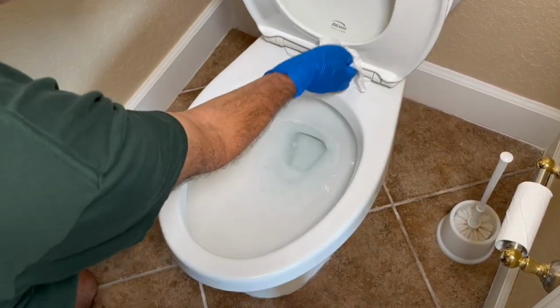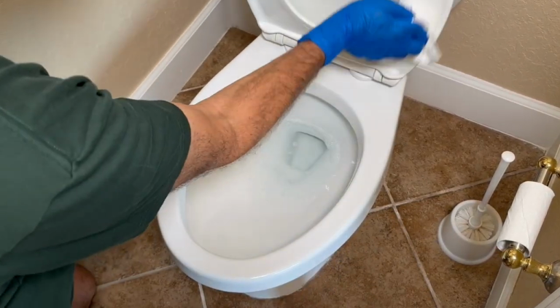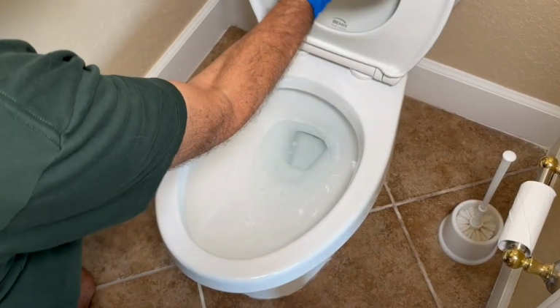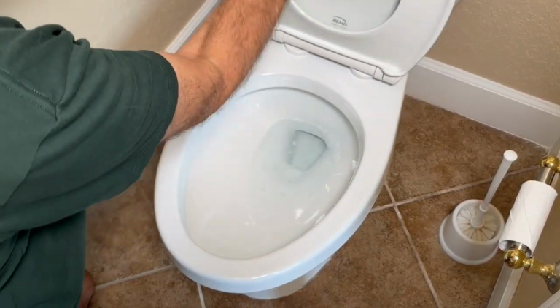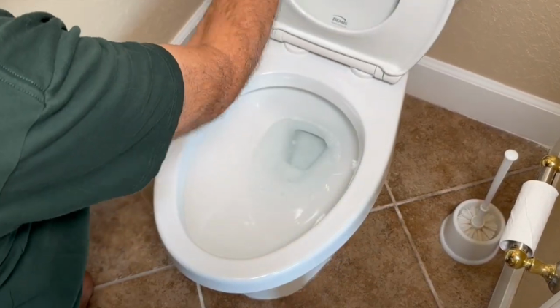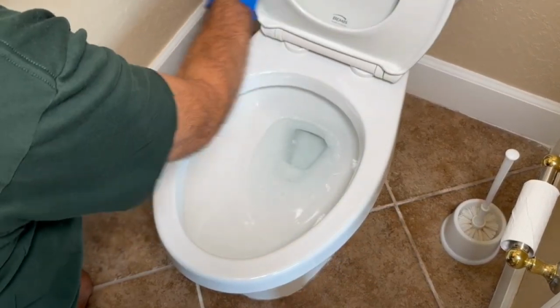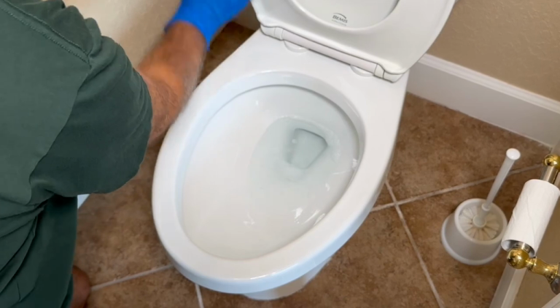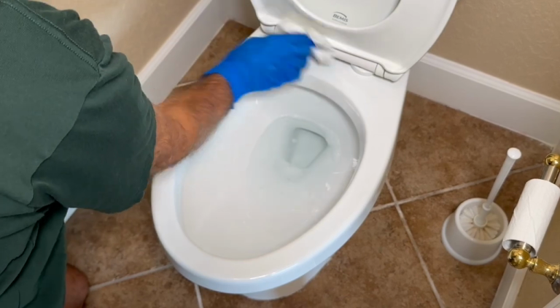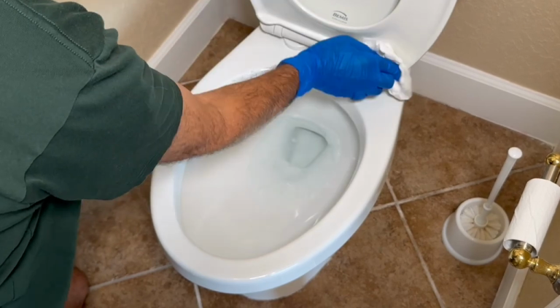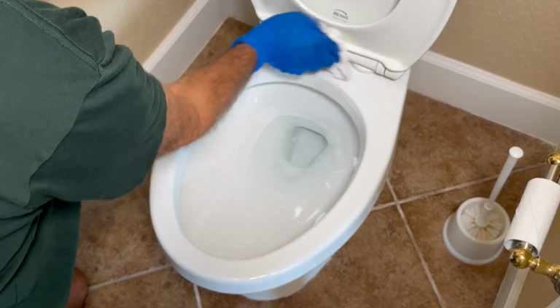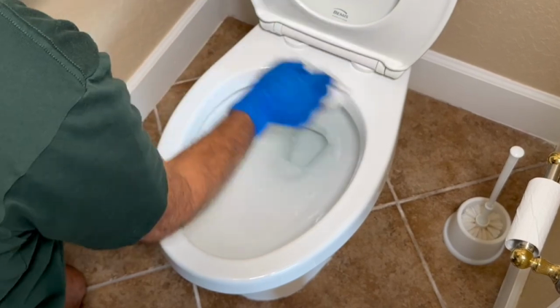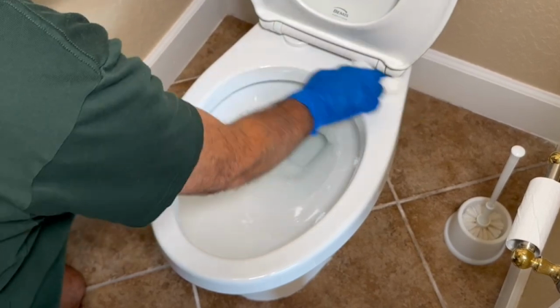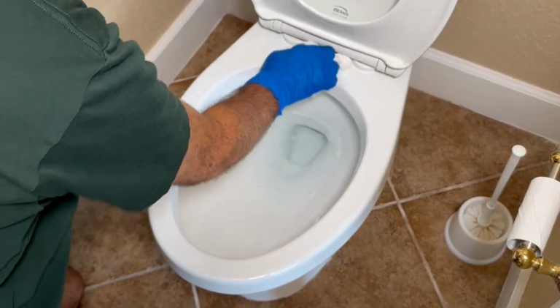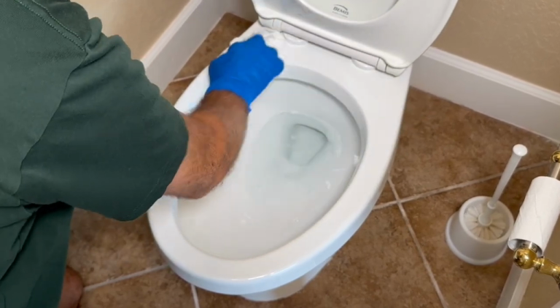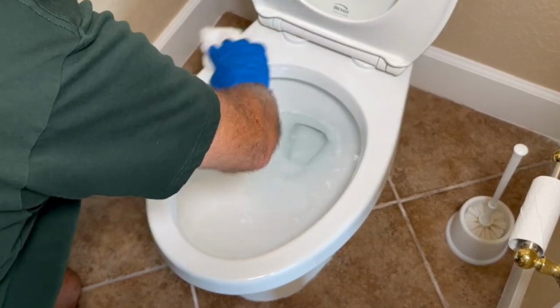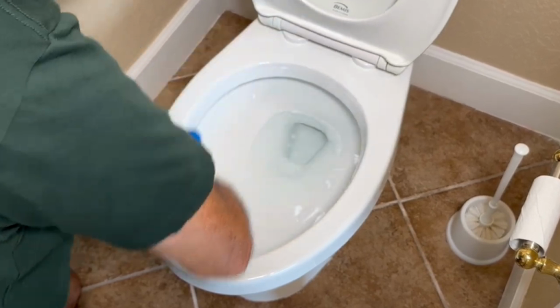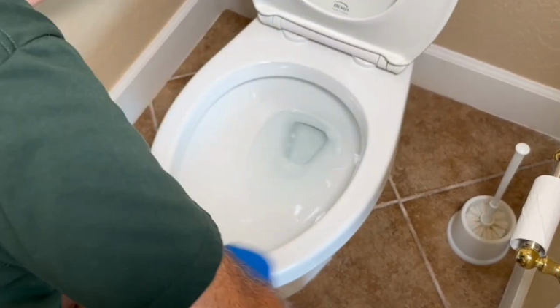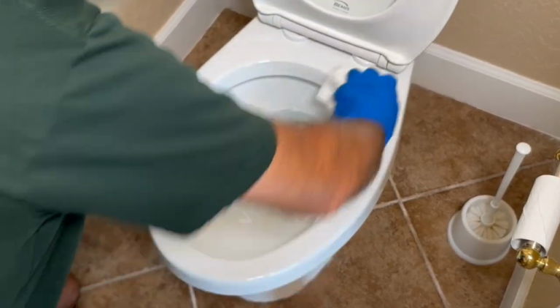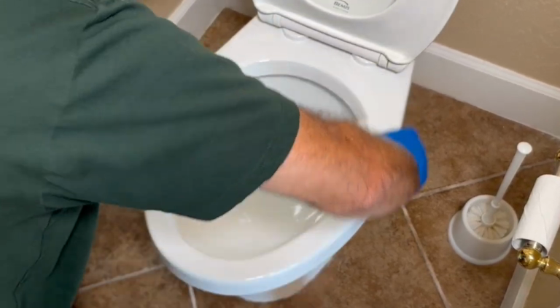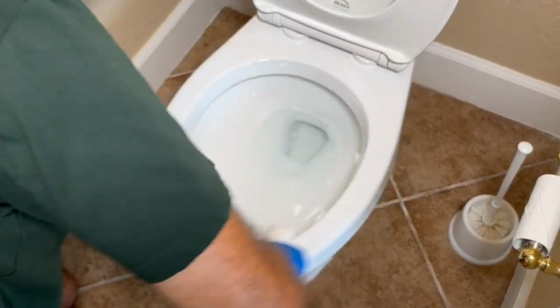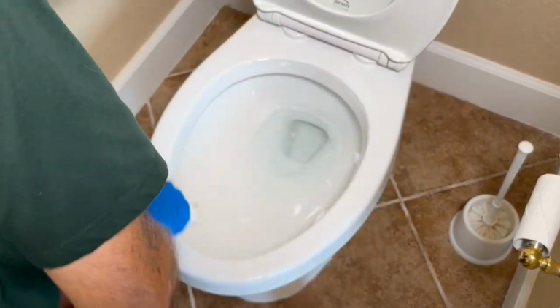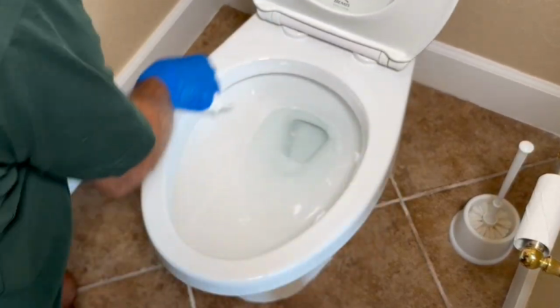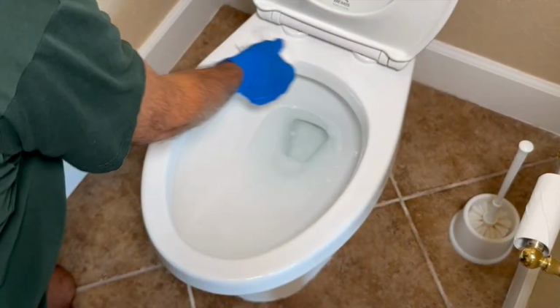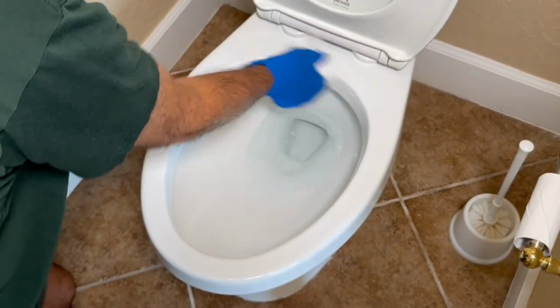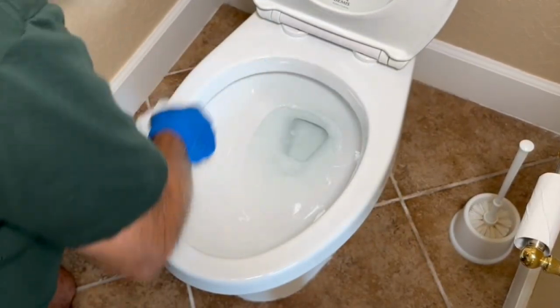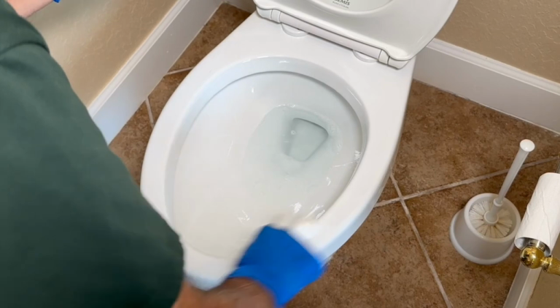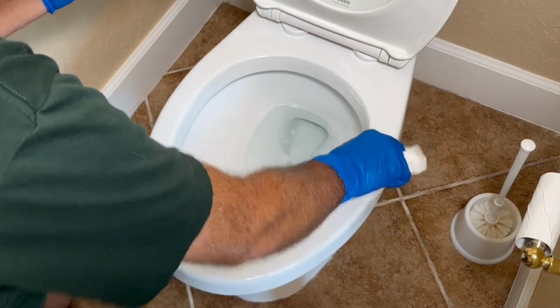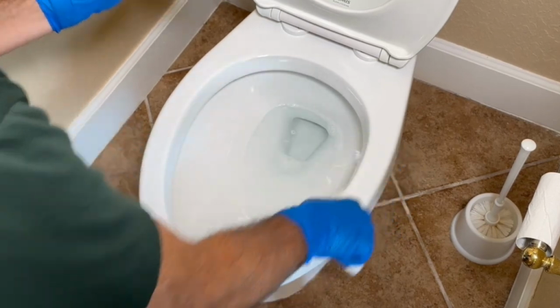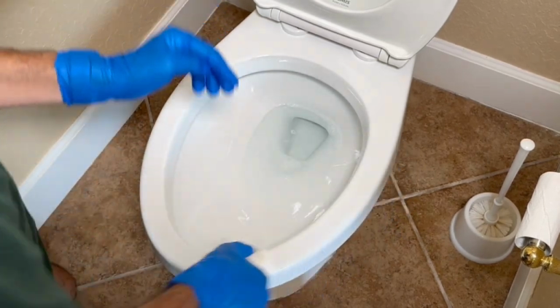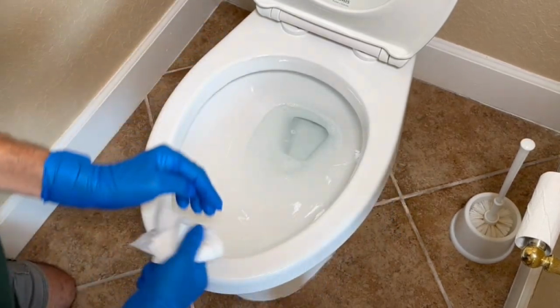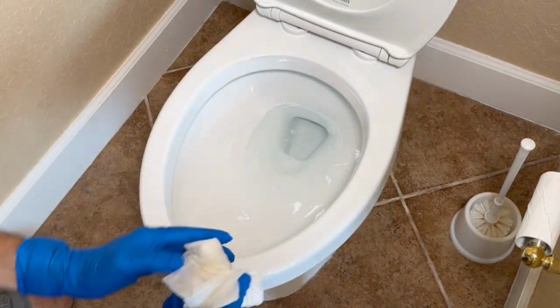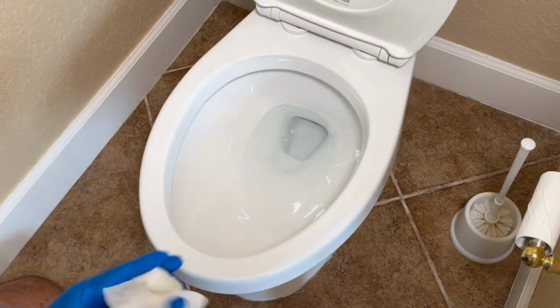We've got everything clean and sanitized. Looks good. We'll throw this stuff away.